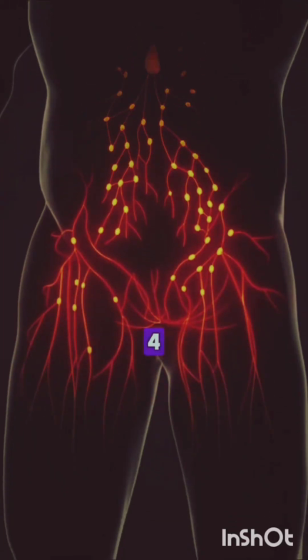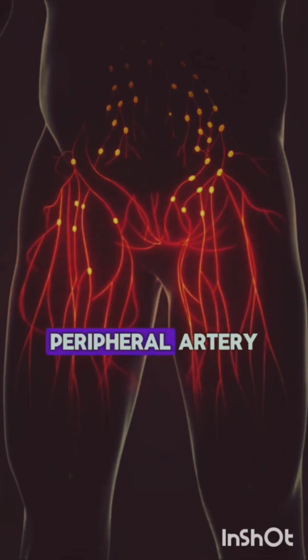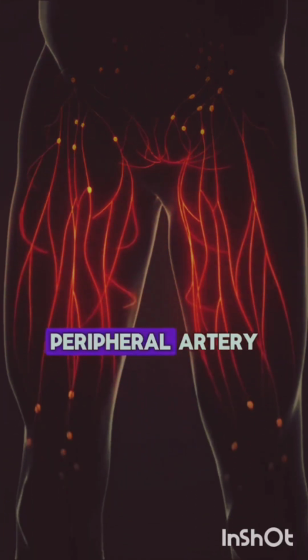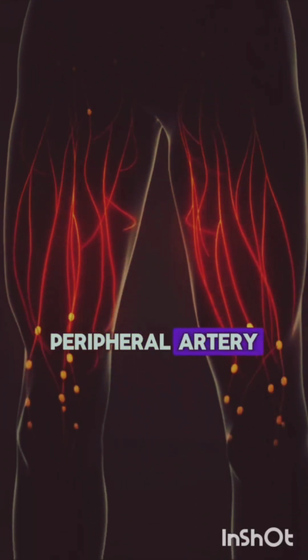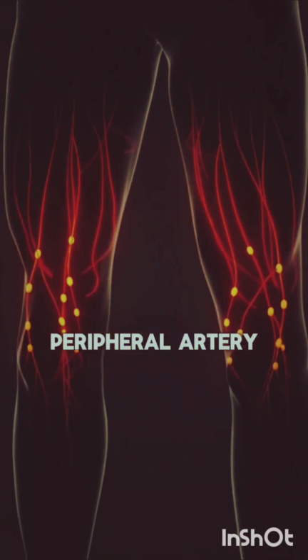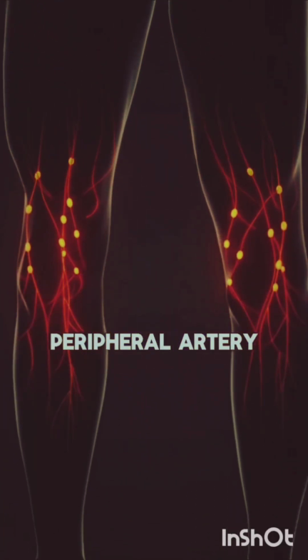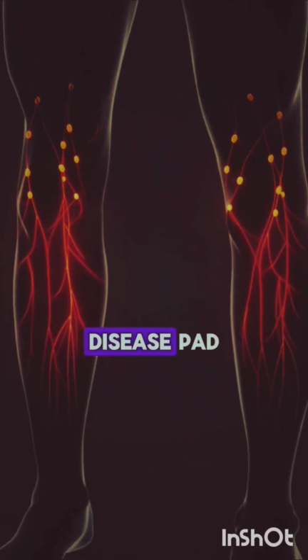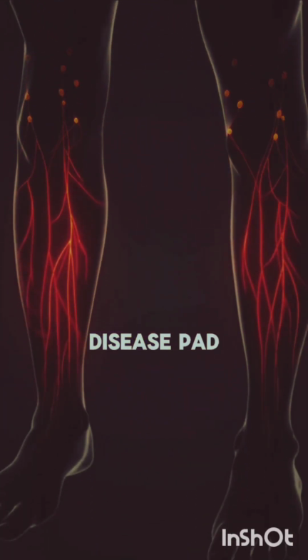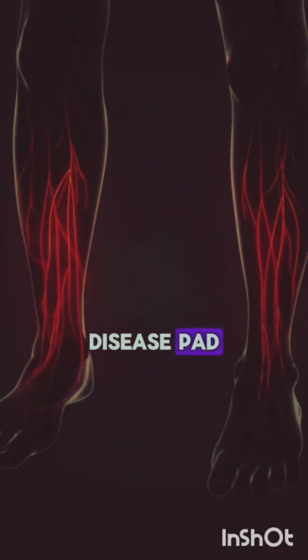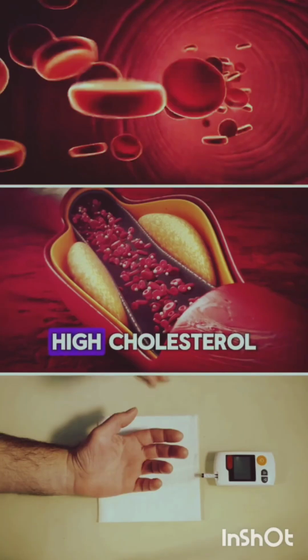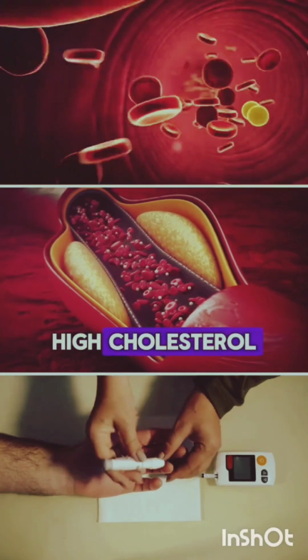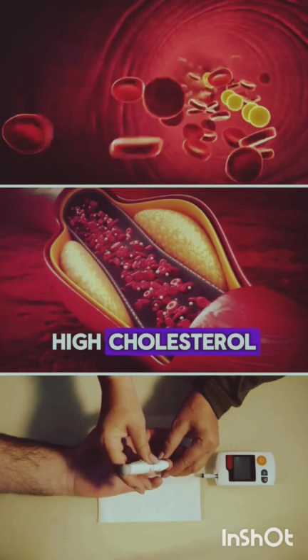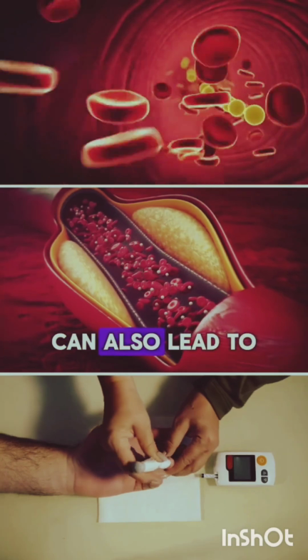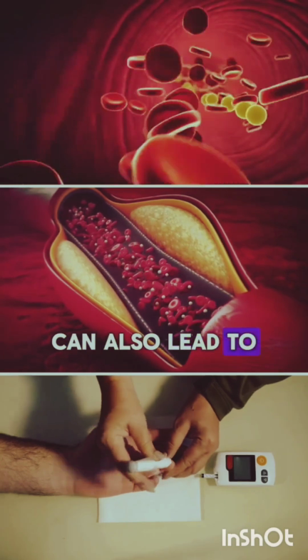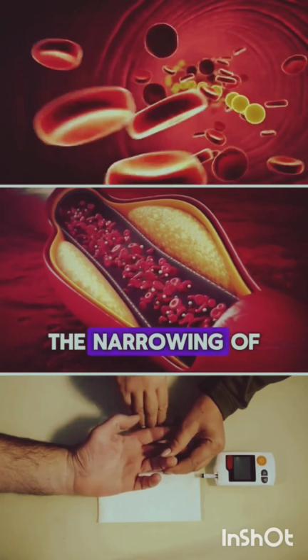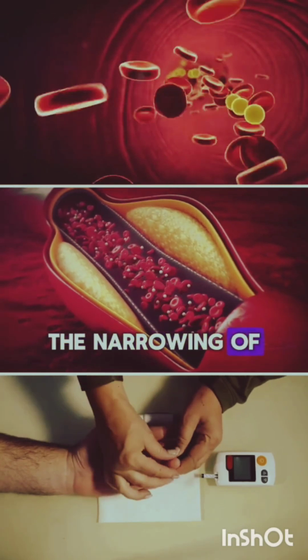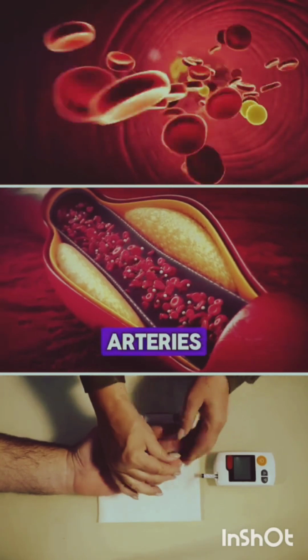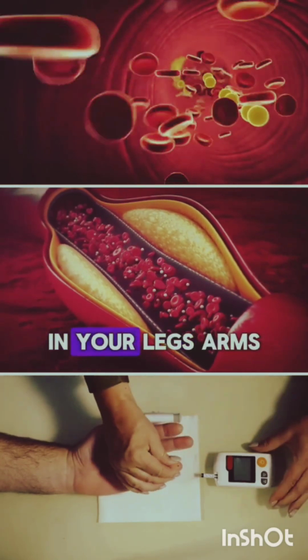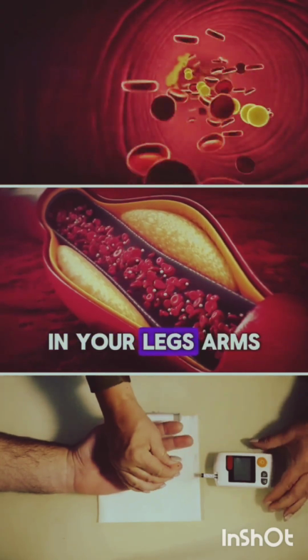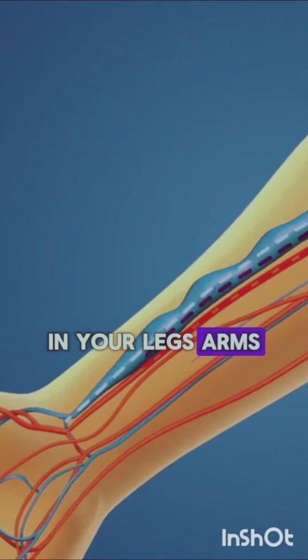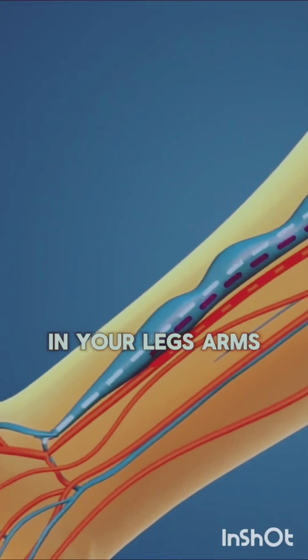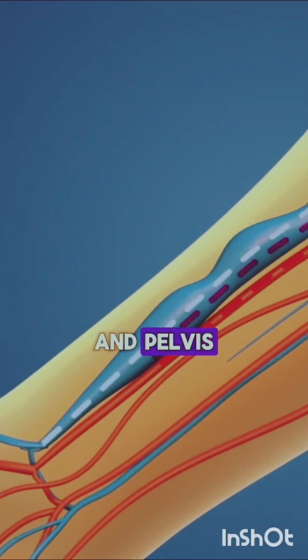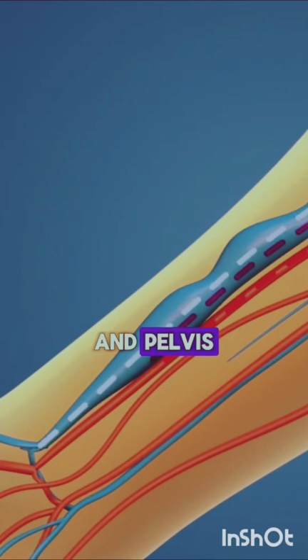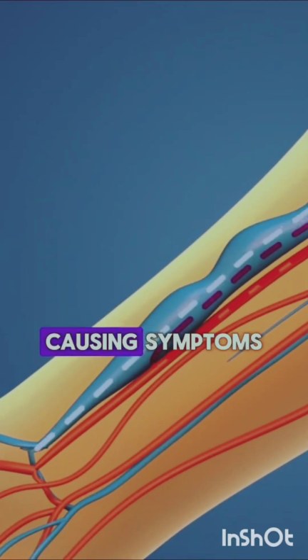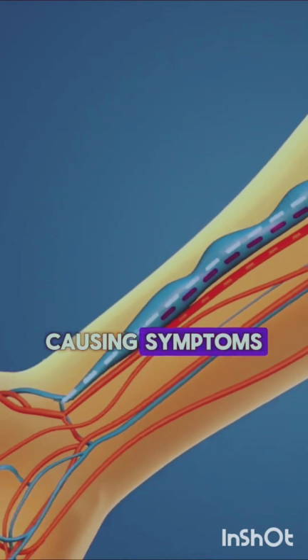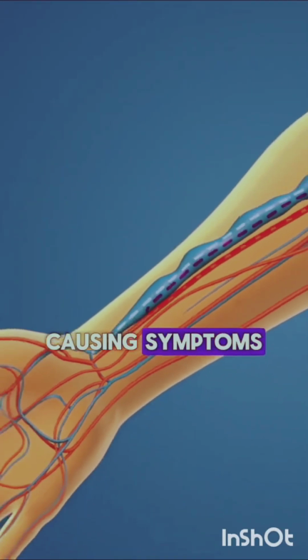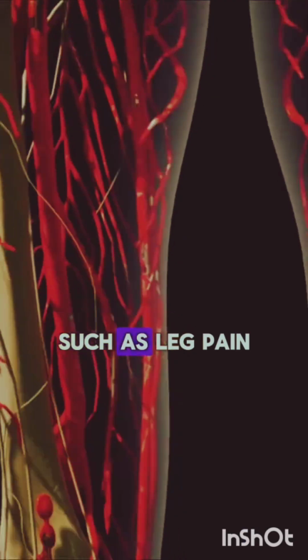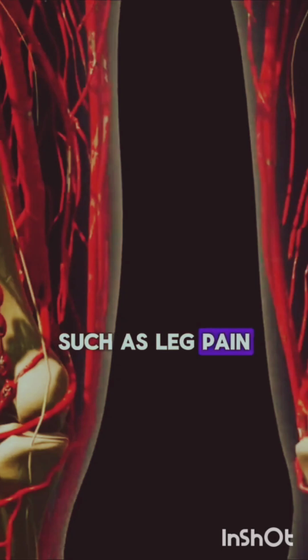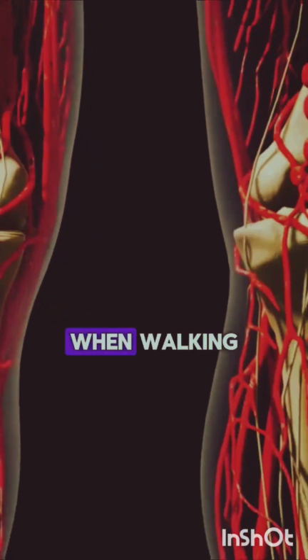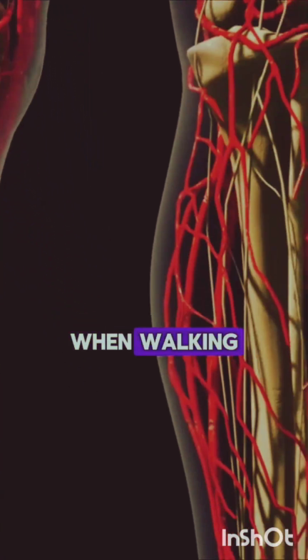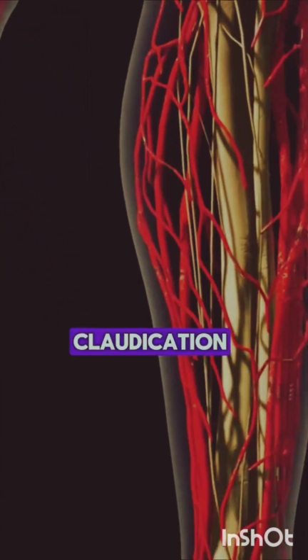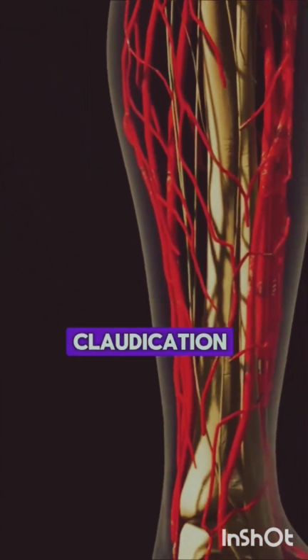4. Peripheral artery disease: High cholesterol can also lead to the narrowing of arteries in your legs, arms, and pelvis, causing symptoms such as leg pain when walking, claudication.